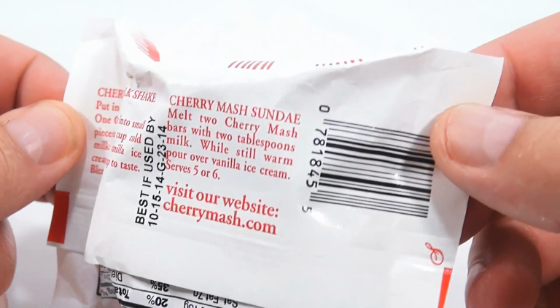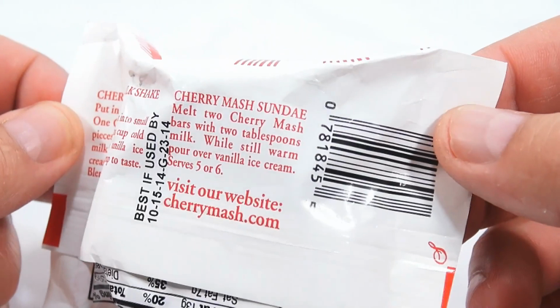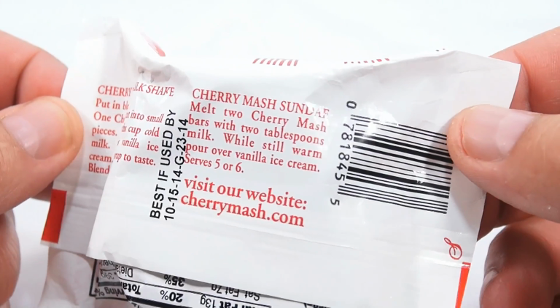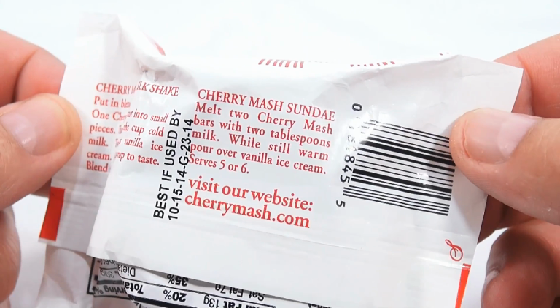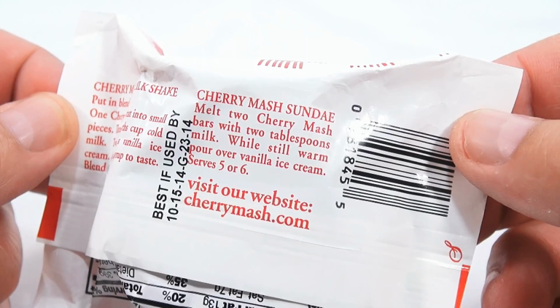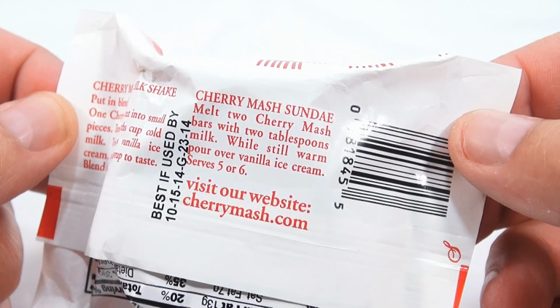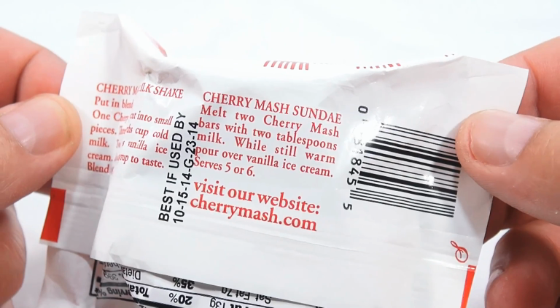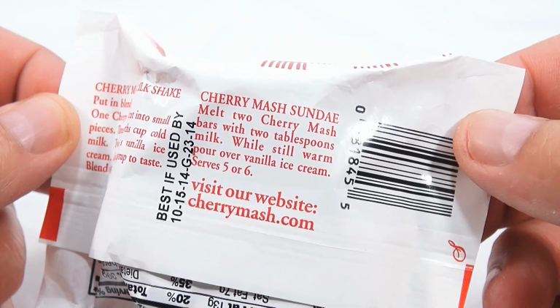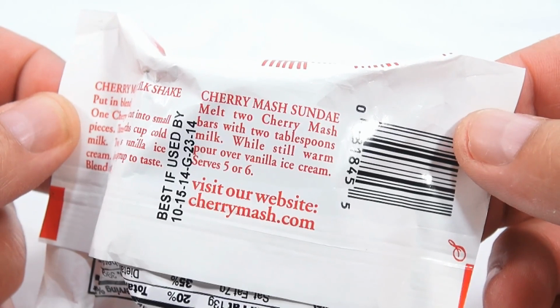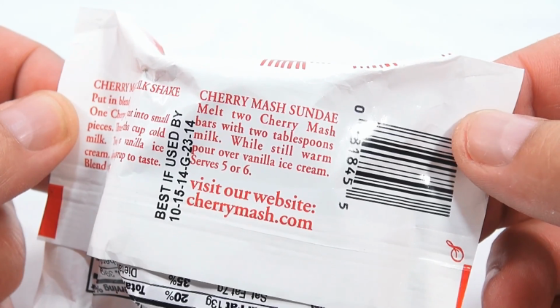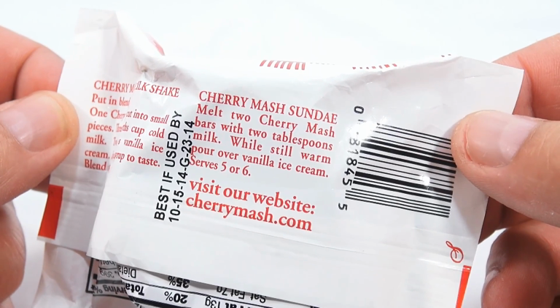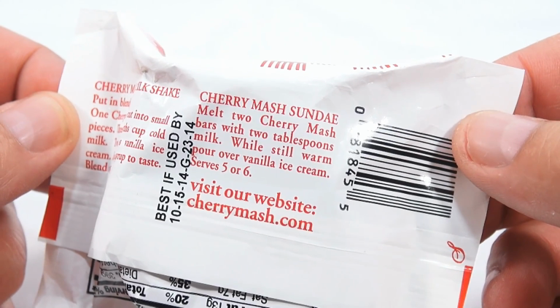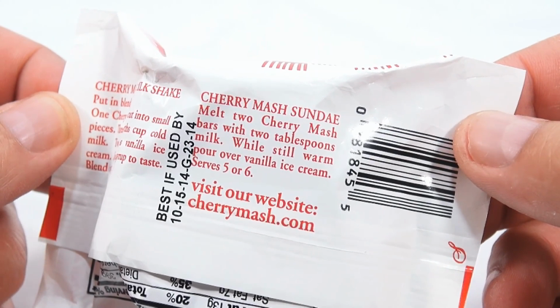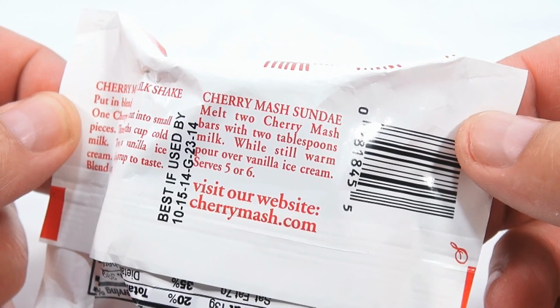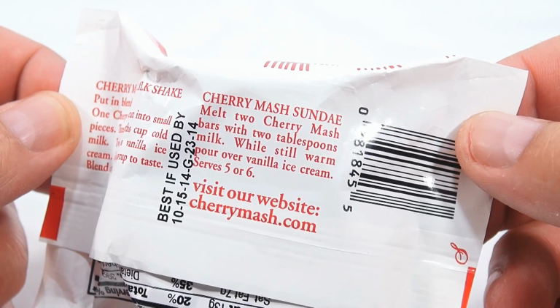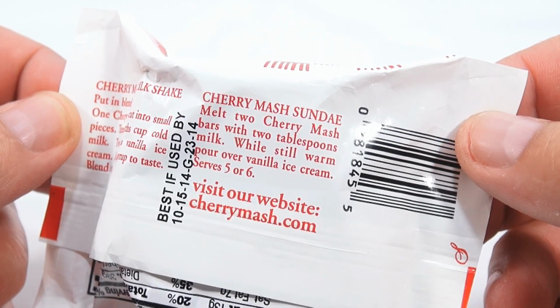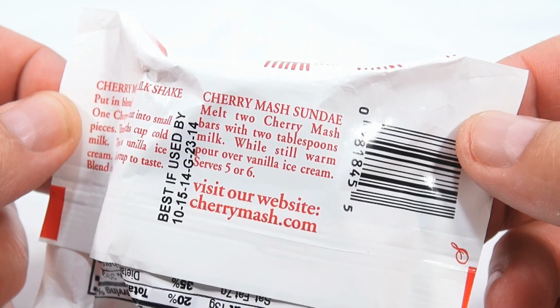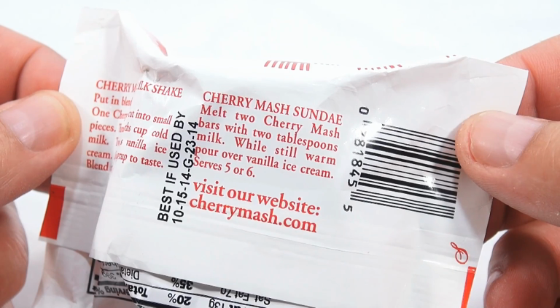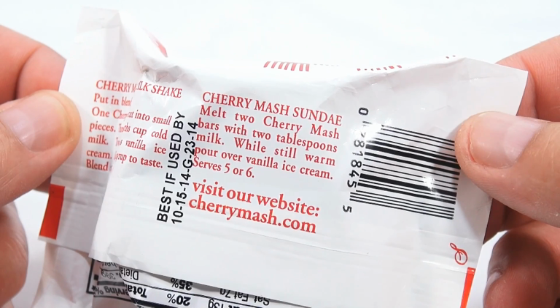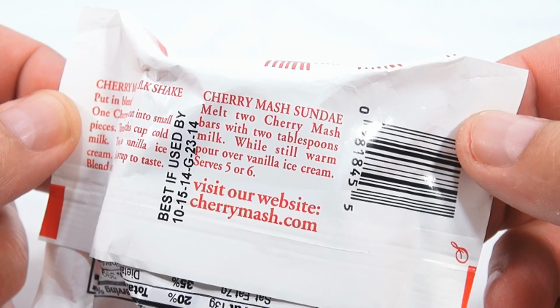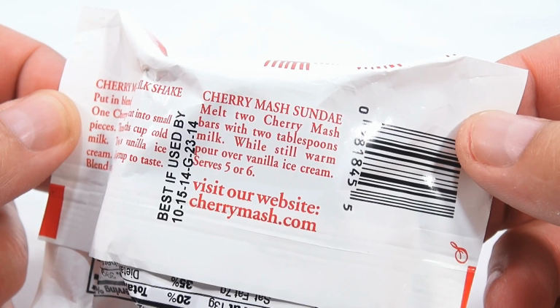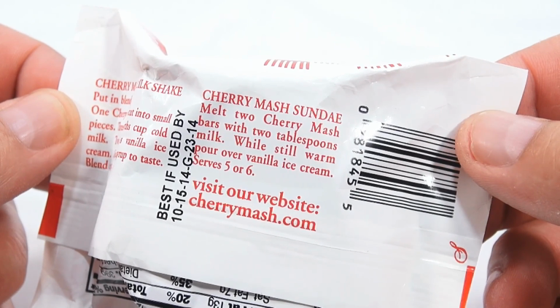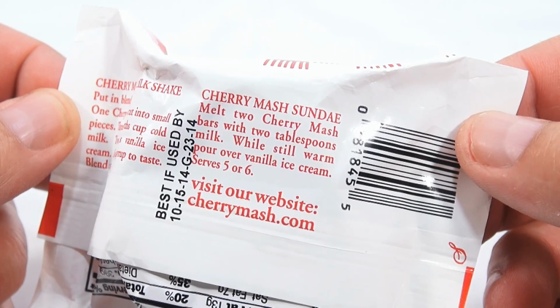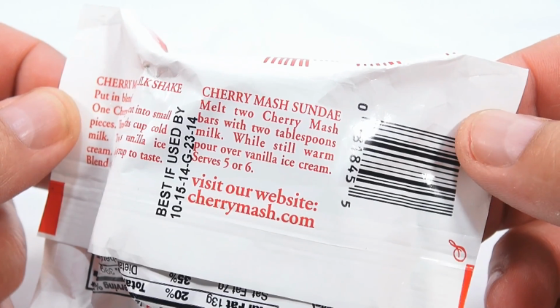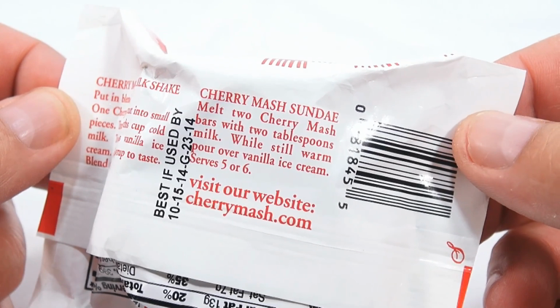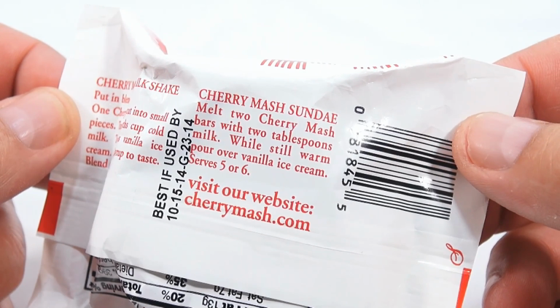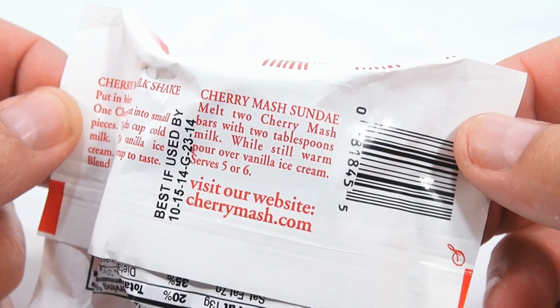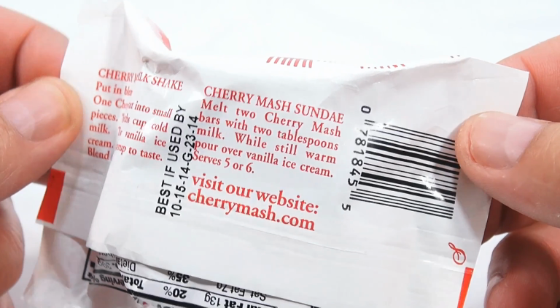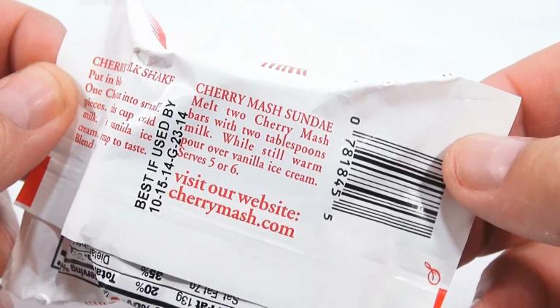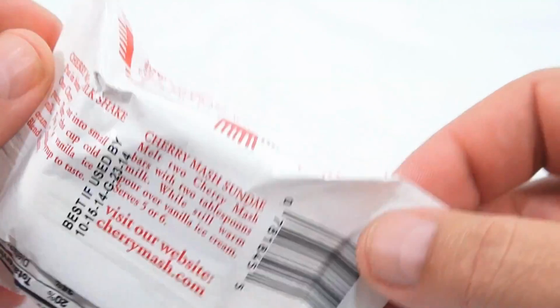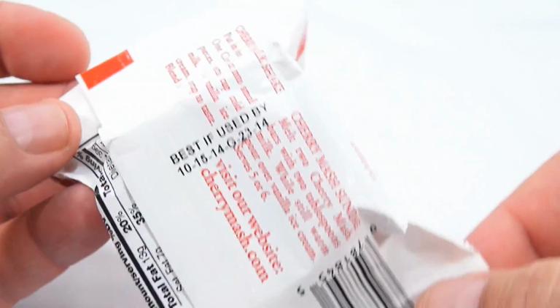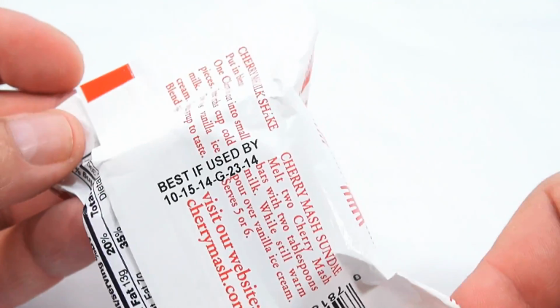Cherry Mash Sundae: melt two Cherry Mash bars with two tablespoons milk; while still warm, pour over vanilla ice cream — serves five or six. Visit the website at cherrymash.com.